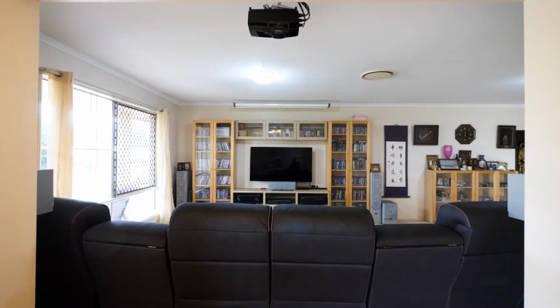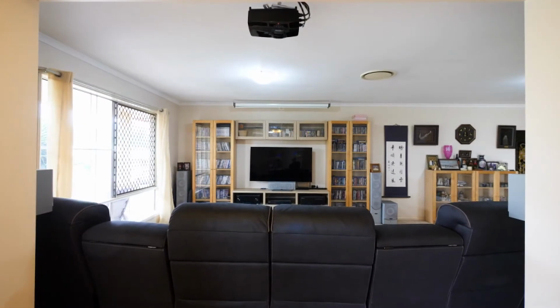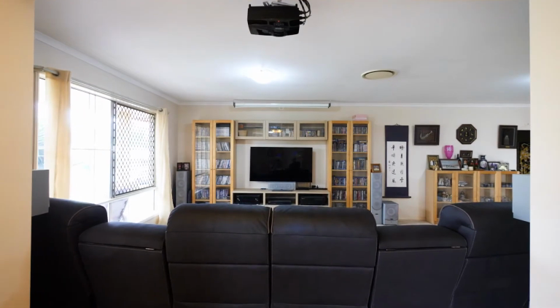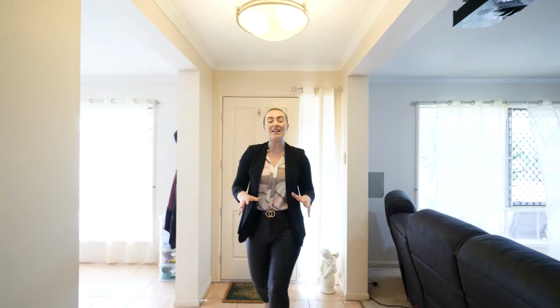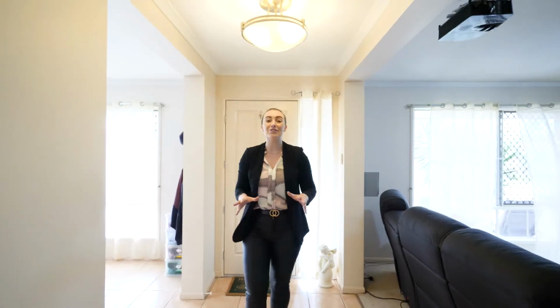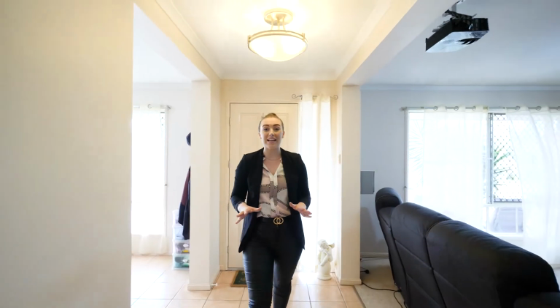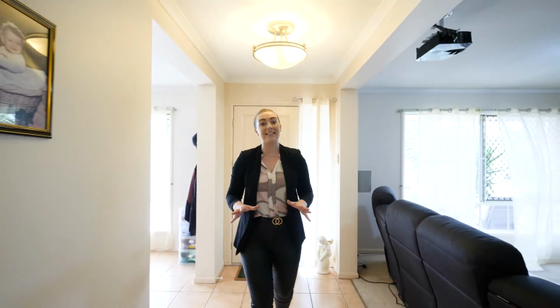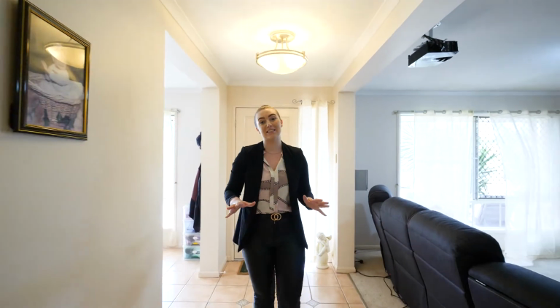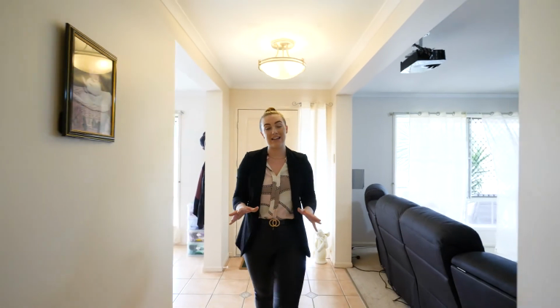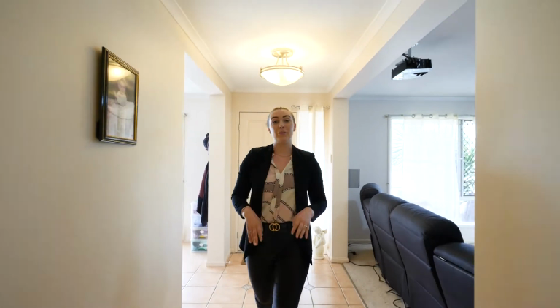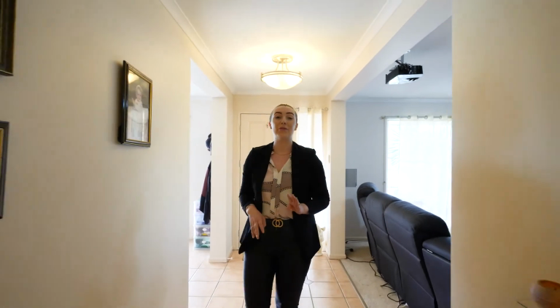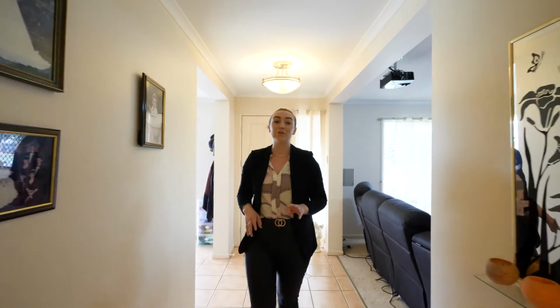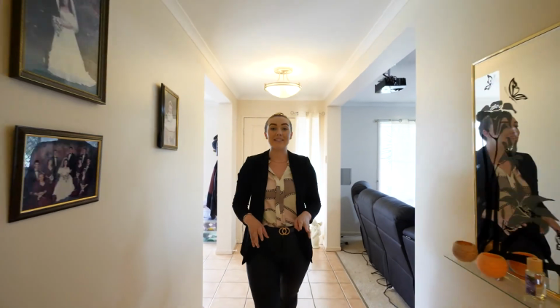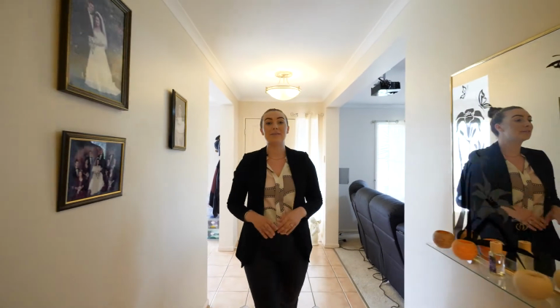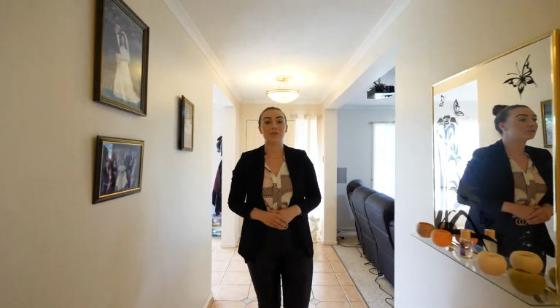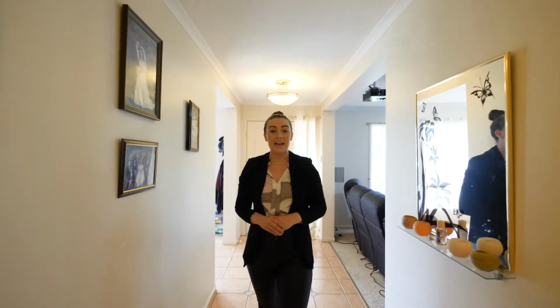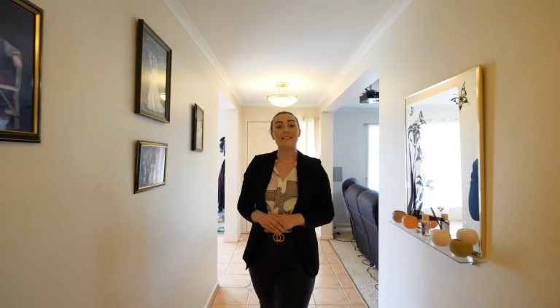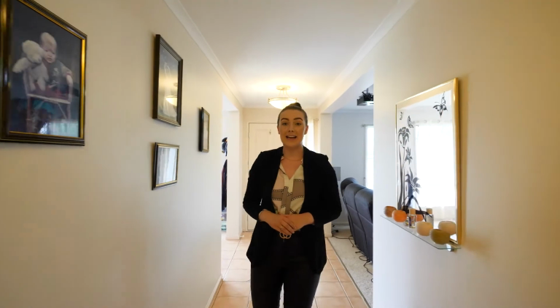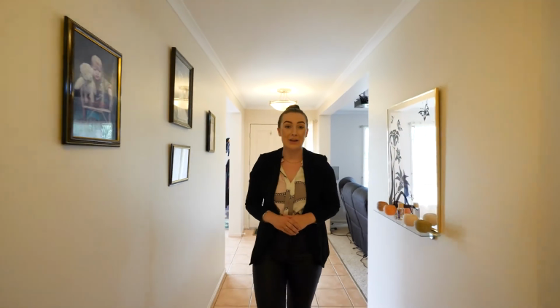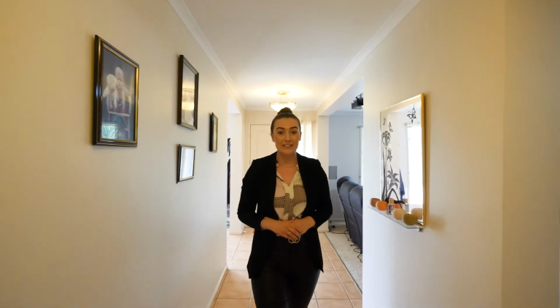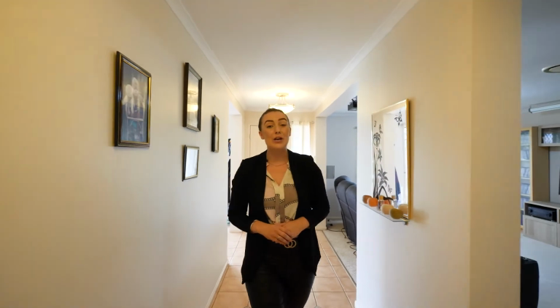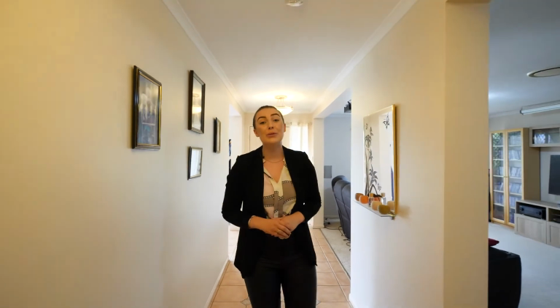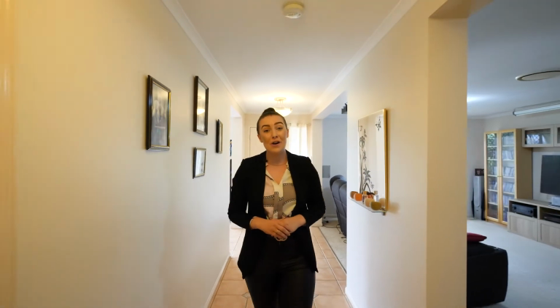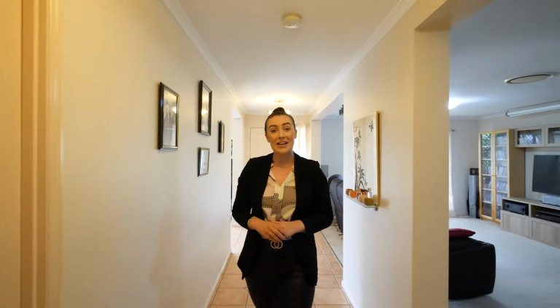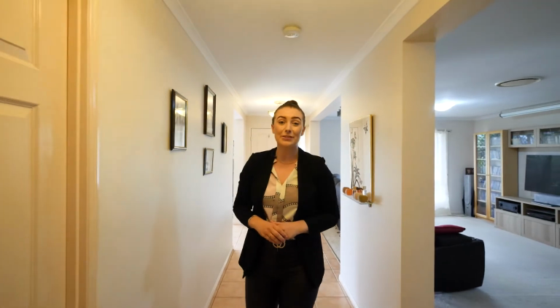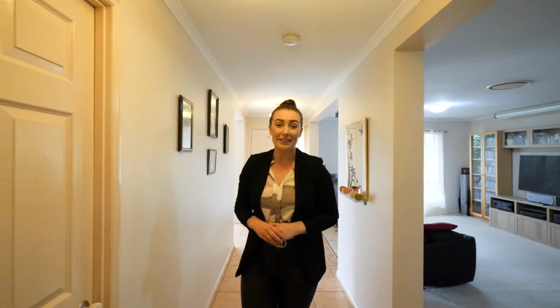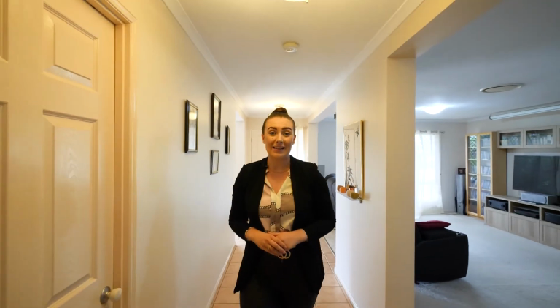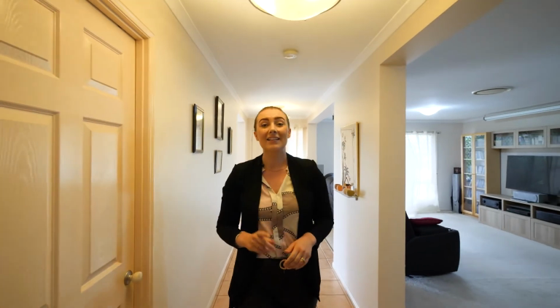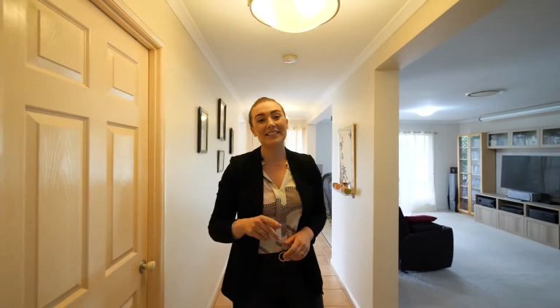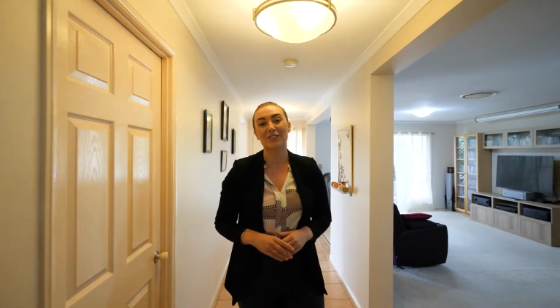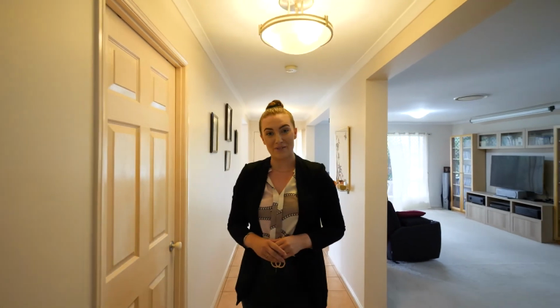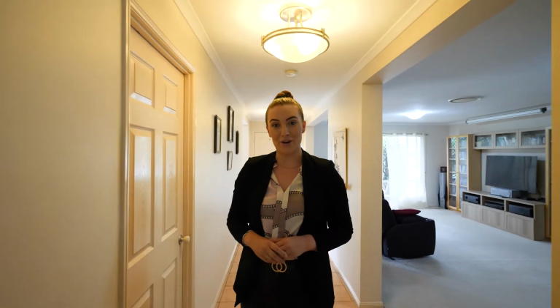This home is grand in size with four great sized bedrooms and a dedicated office. You will not run out of space here. This is your forever home.